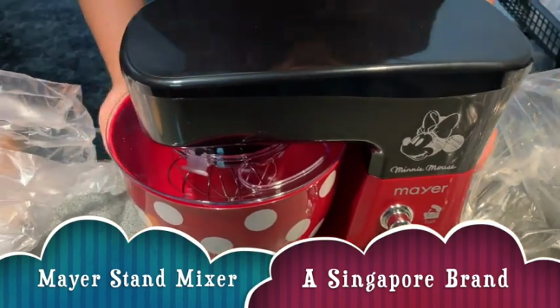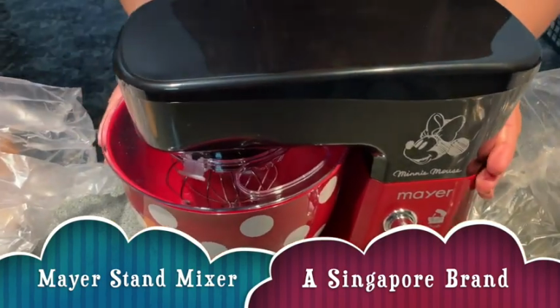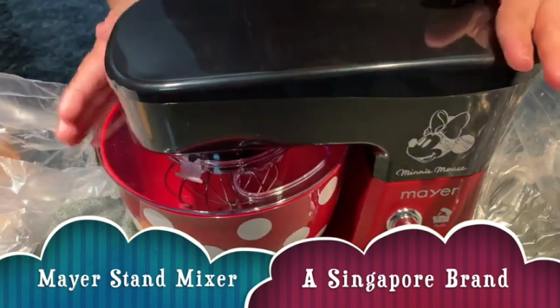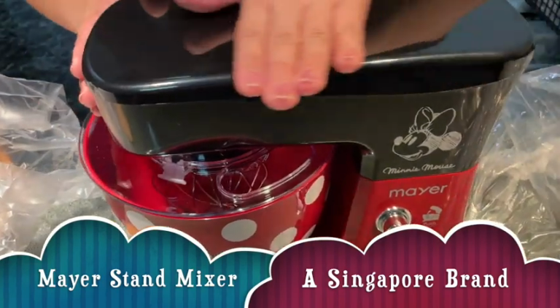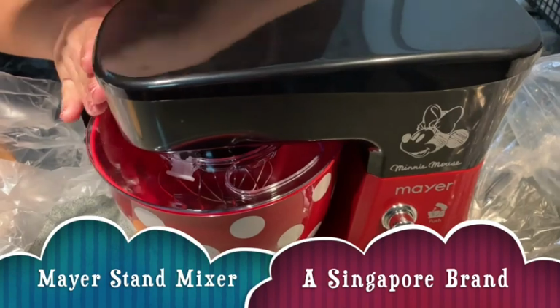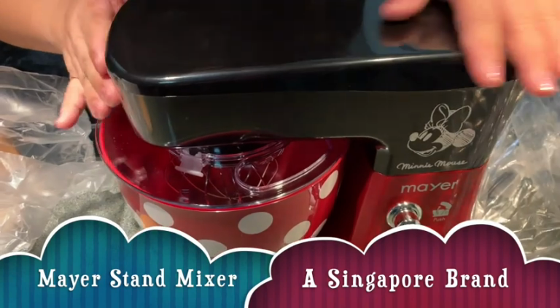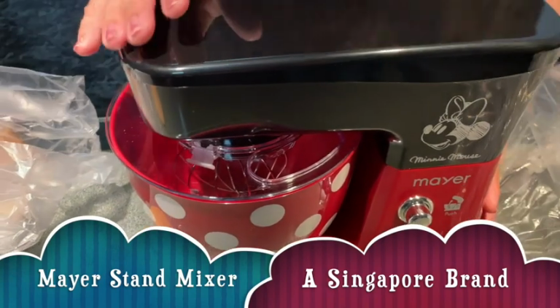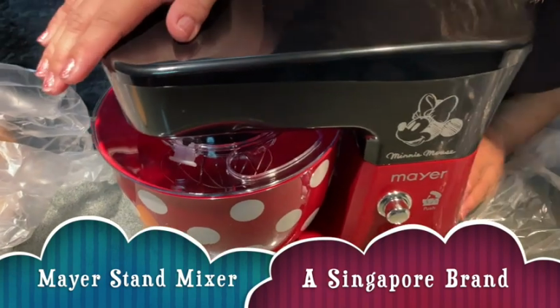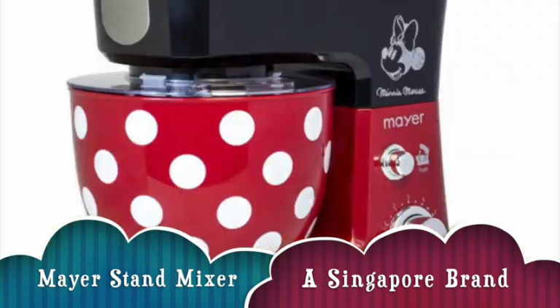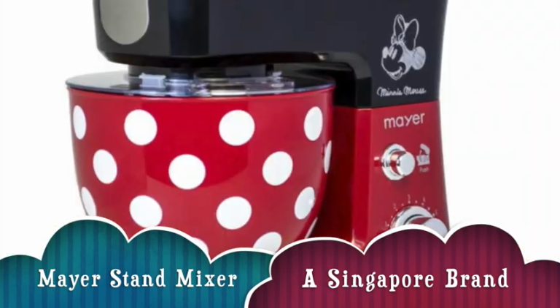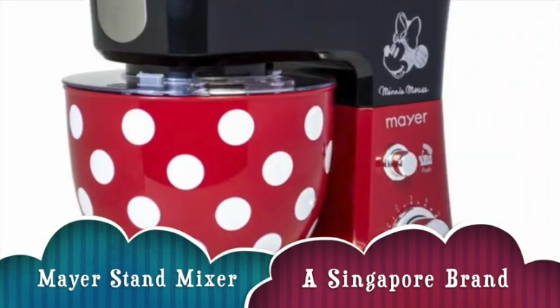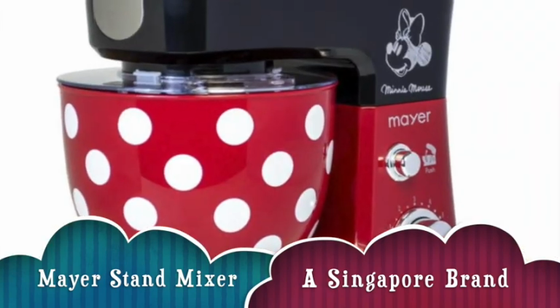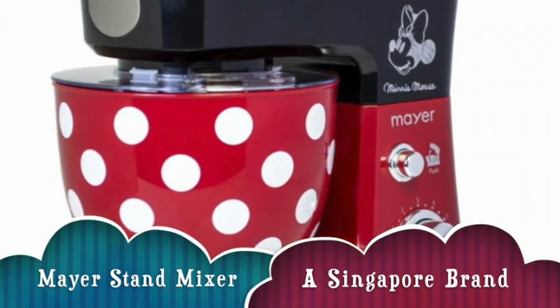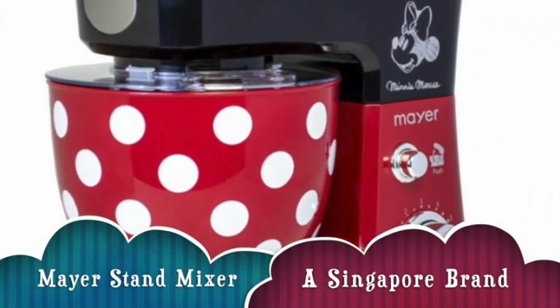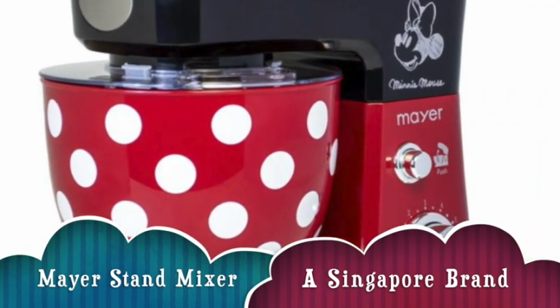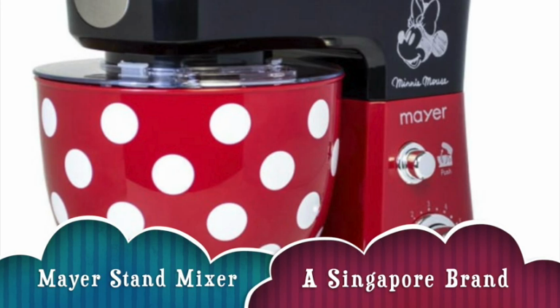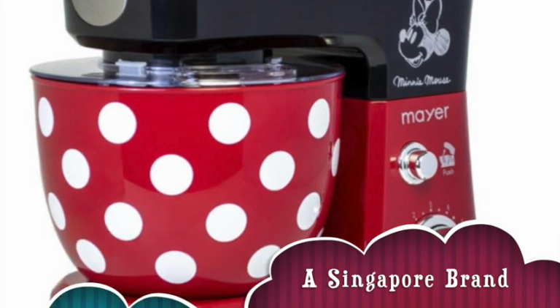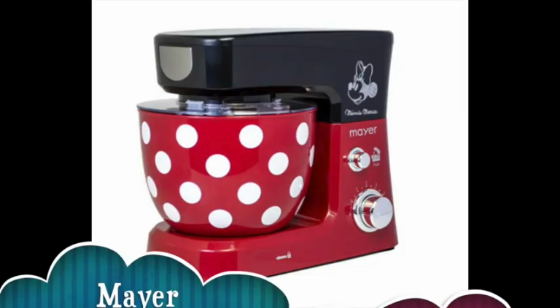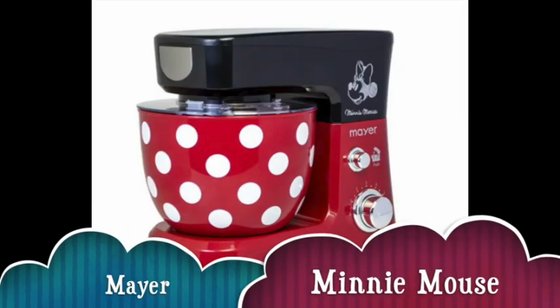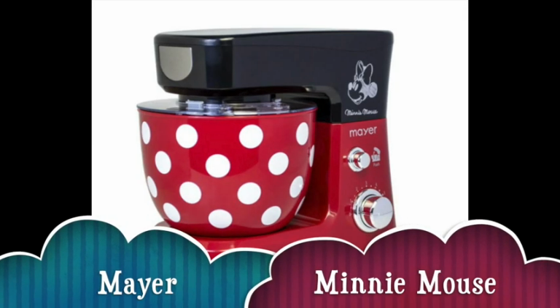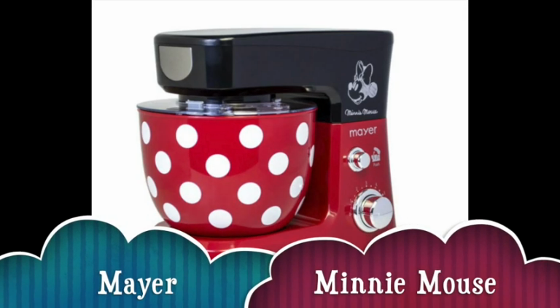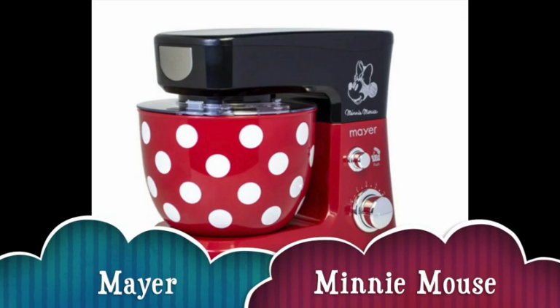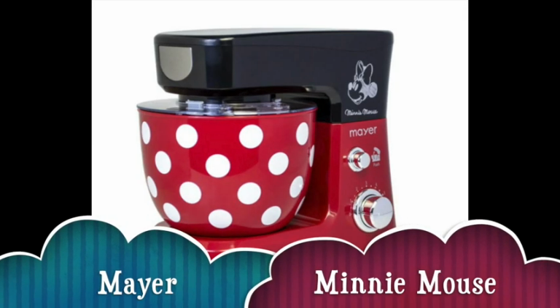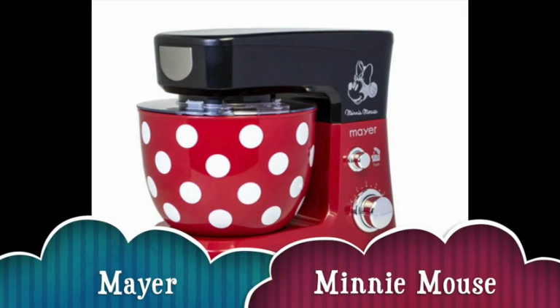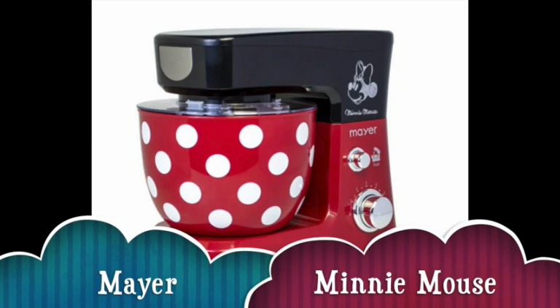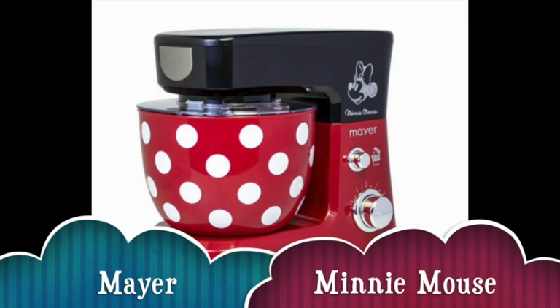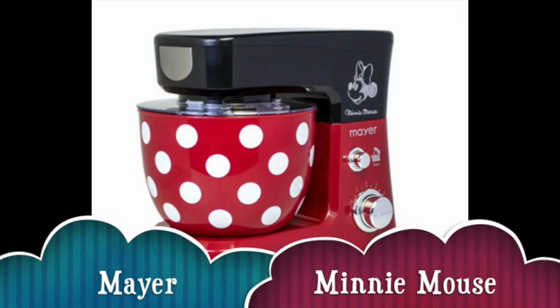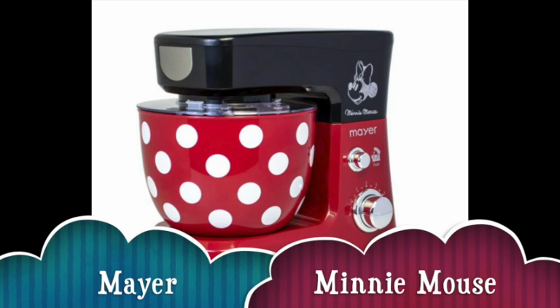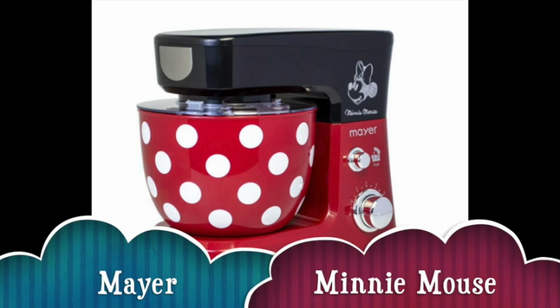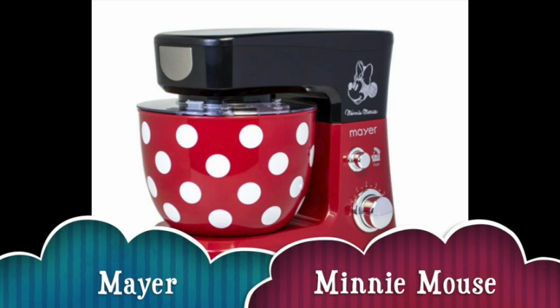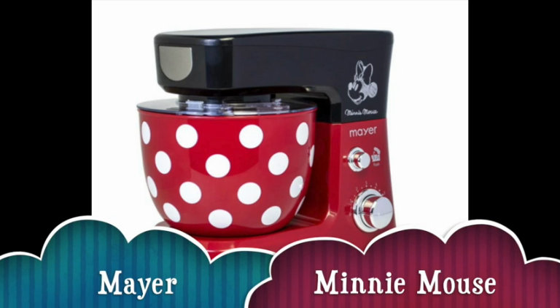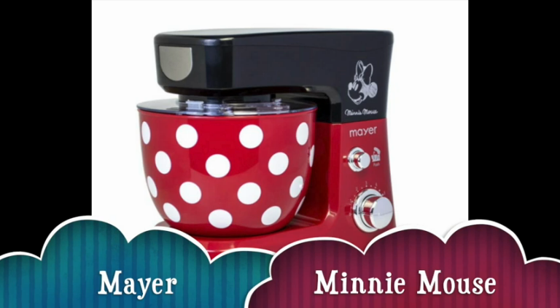Nice. I like it overall. So guys, there are two versions for this. We have Minnie Mouse with the logo and the red mixing bowl. And also the Mickey Mouse version with the plain black mixing bowl and Mickey Mouse logo.